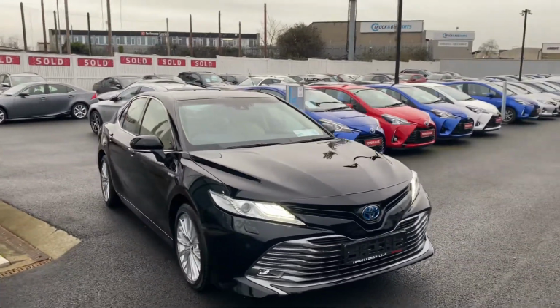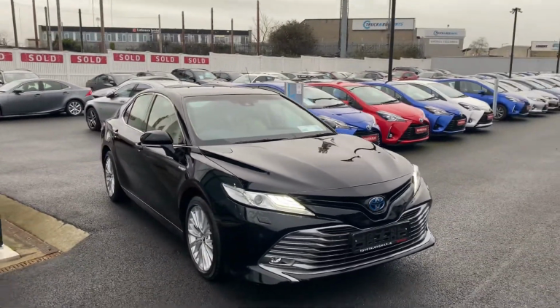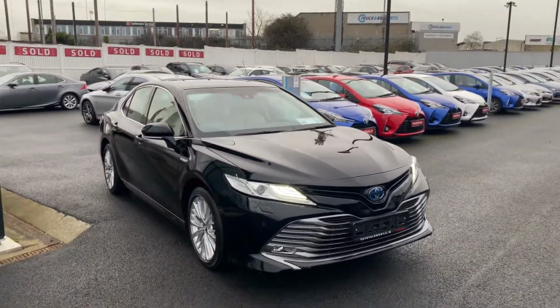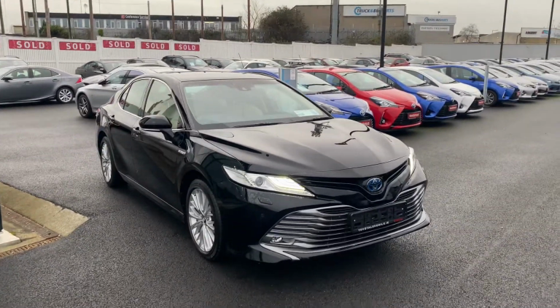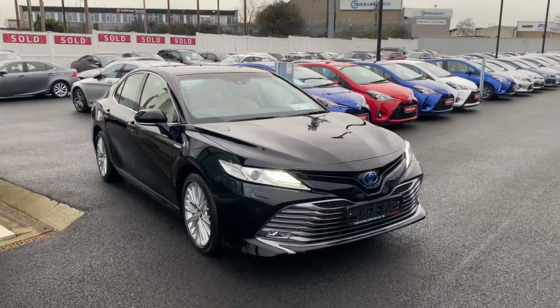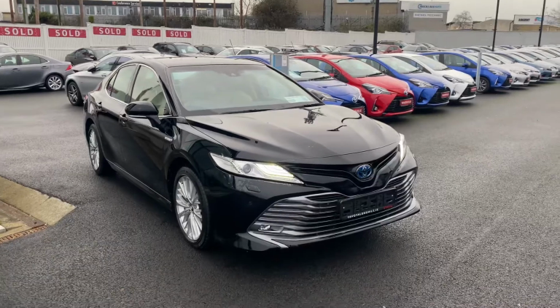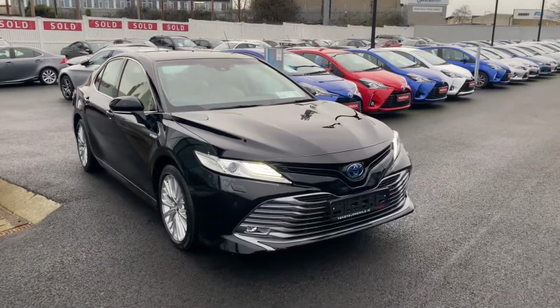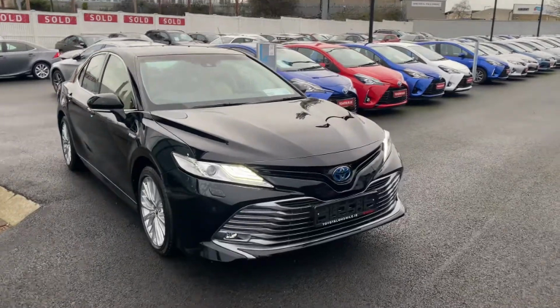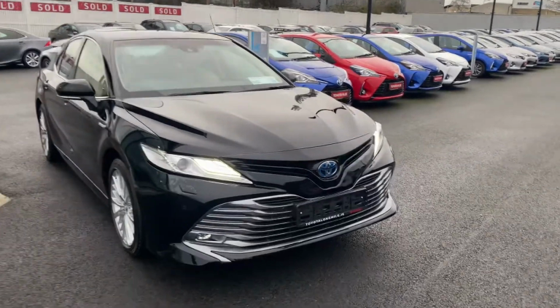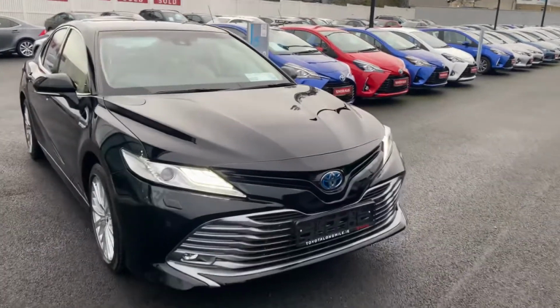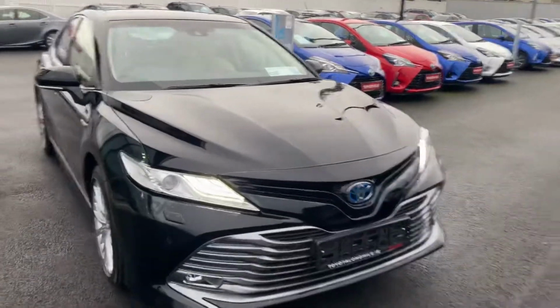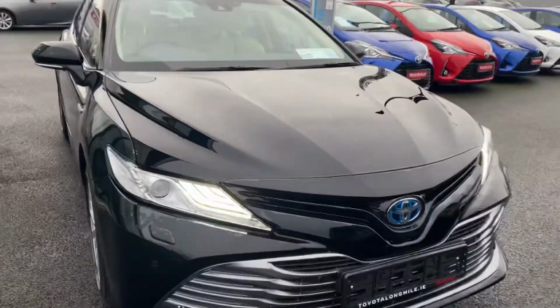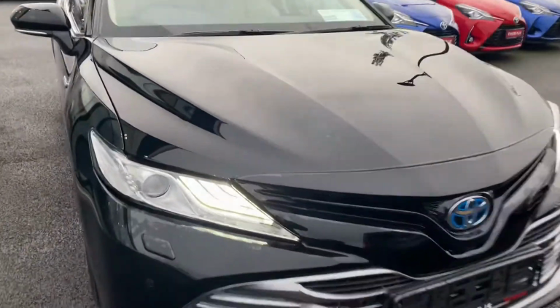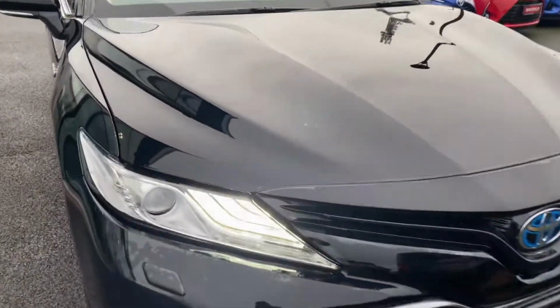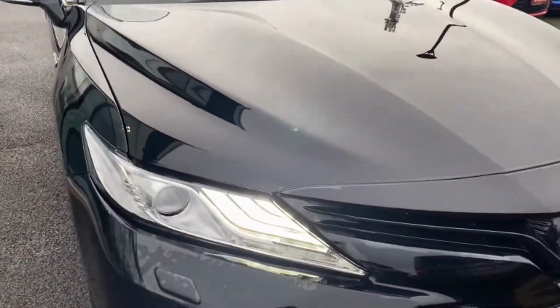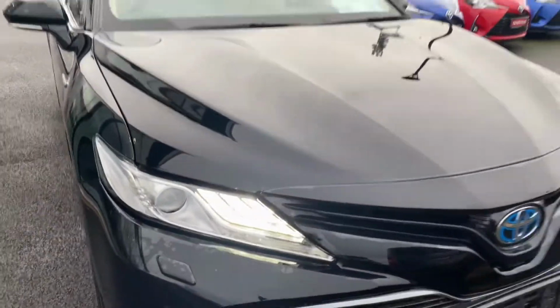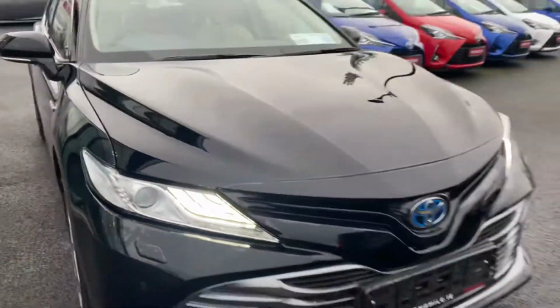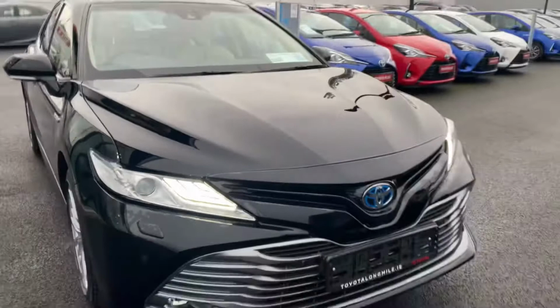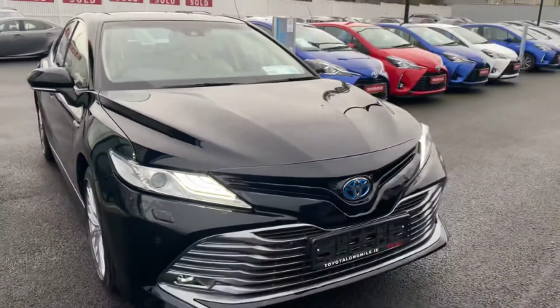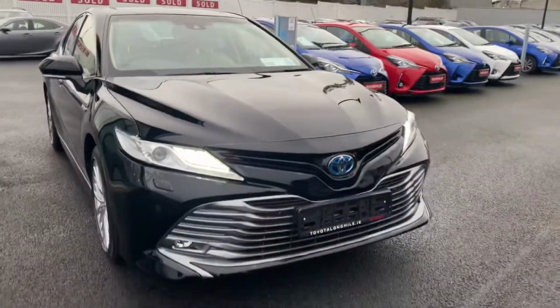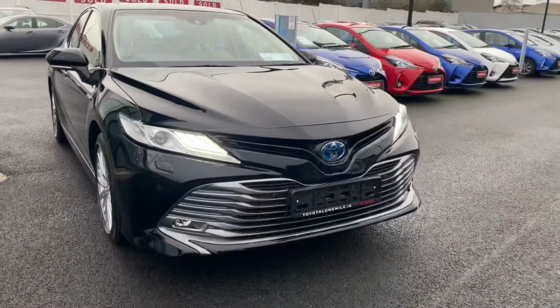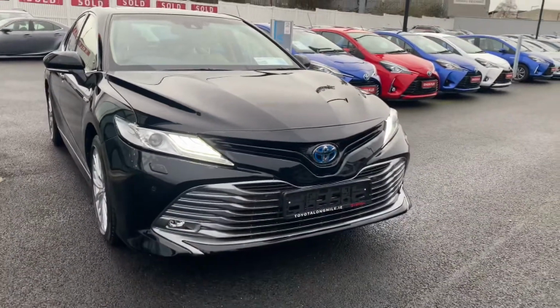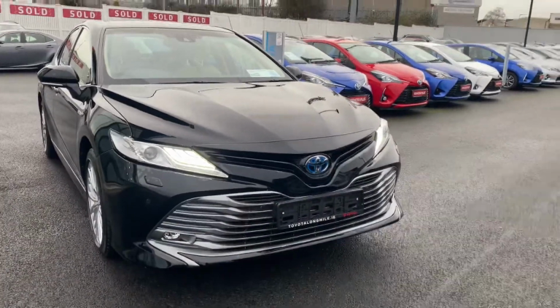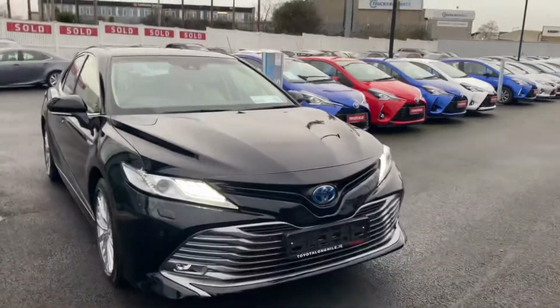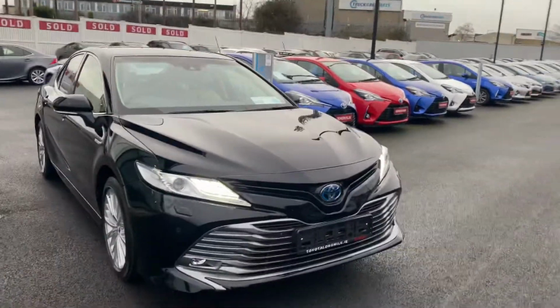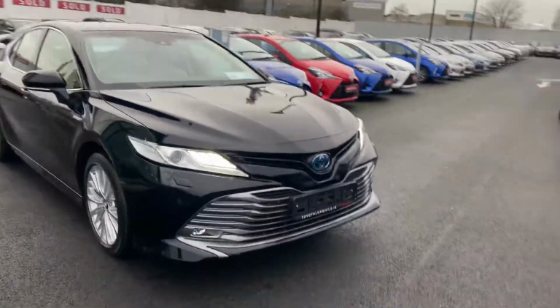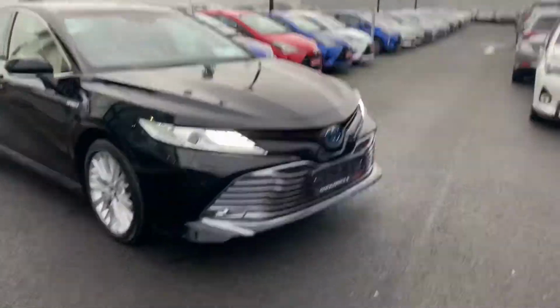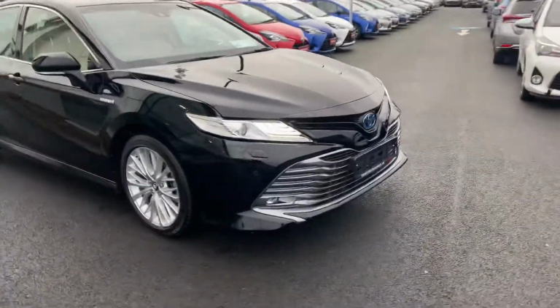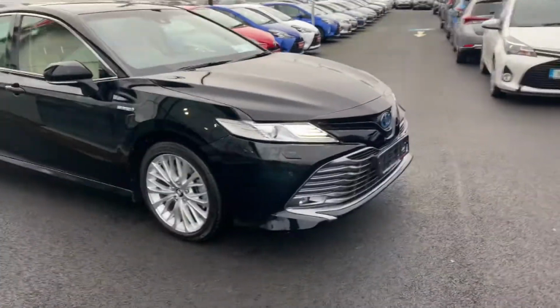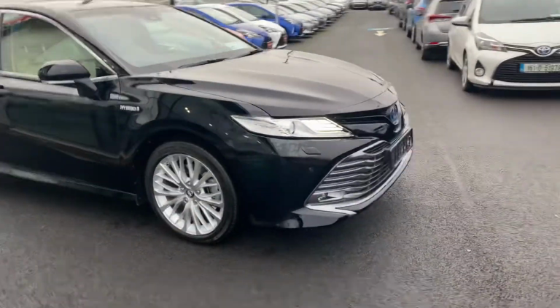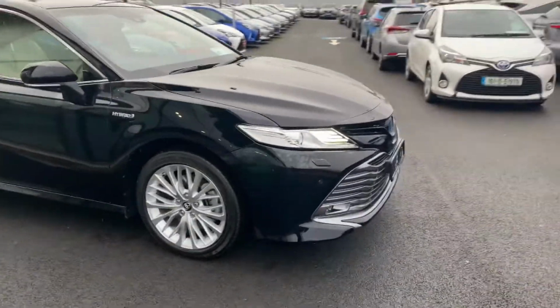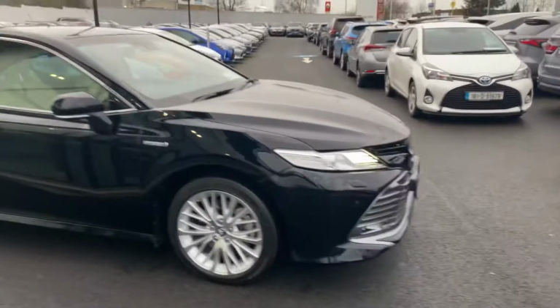2.5 hybrid platinum, finished in metallic night sky black, with LED daytime running lights, xenon low beams, front park sensors, front LED quad lights, and 18-inch silver multi-spoke alloy wheels.